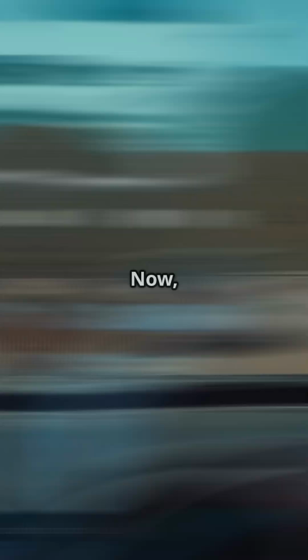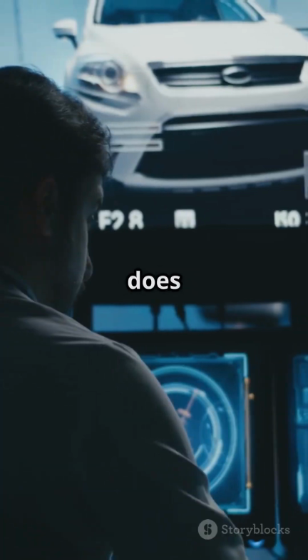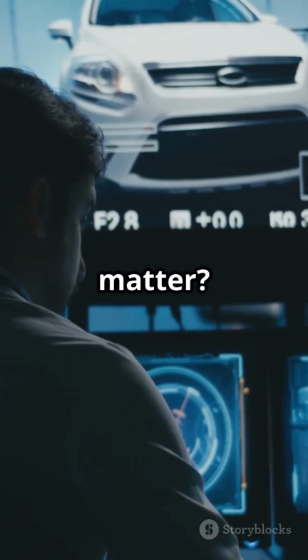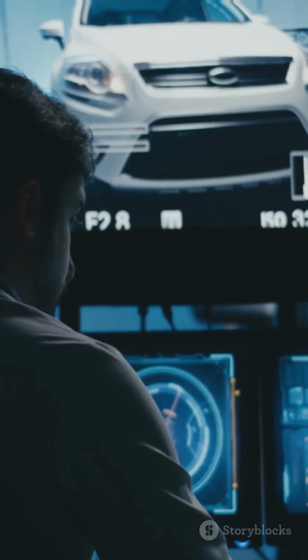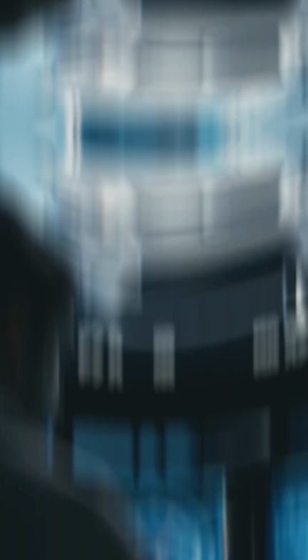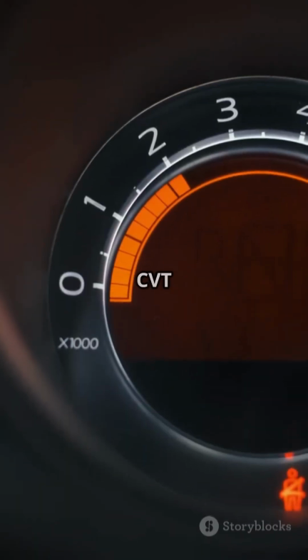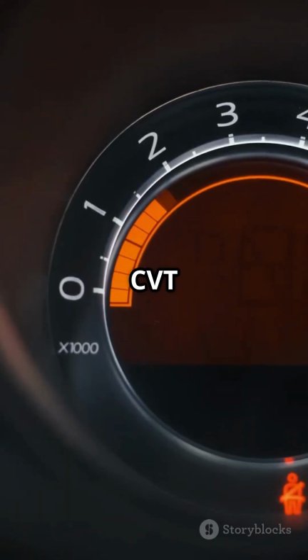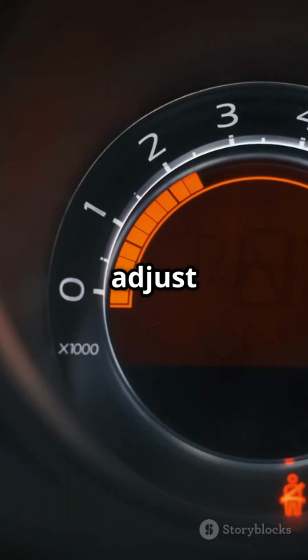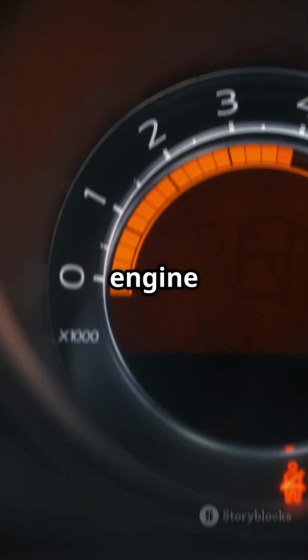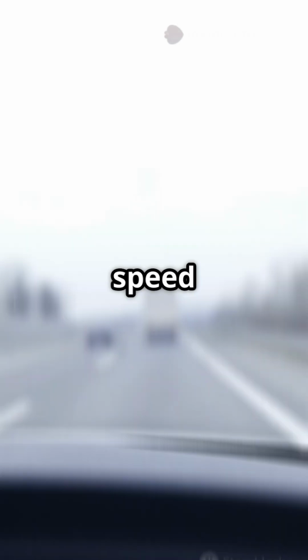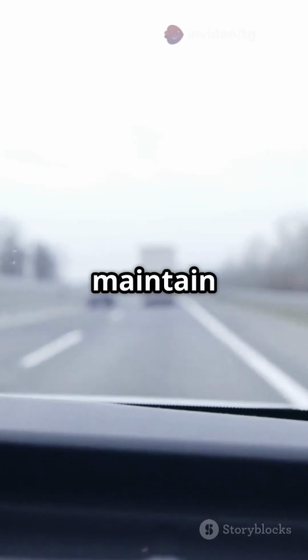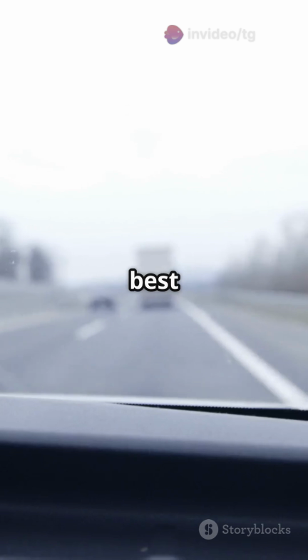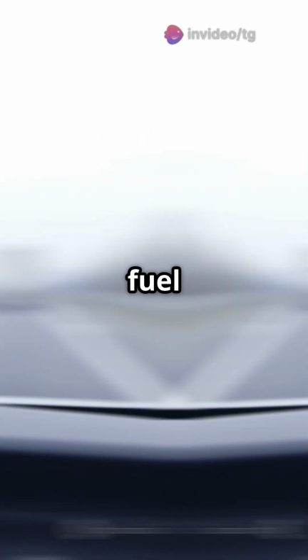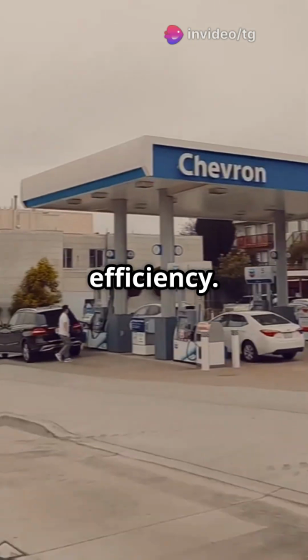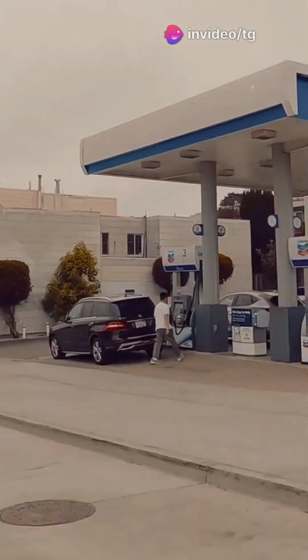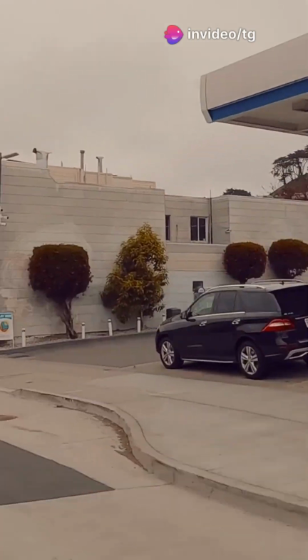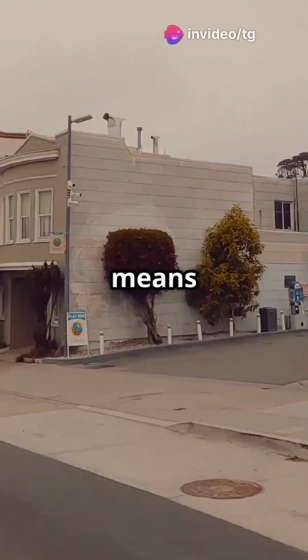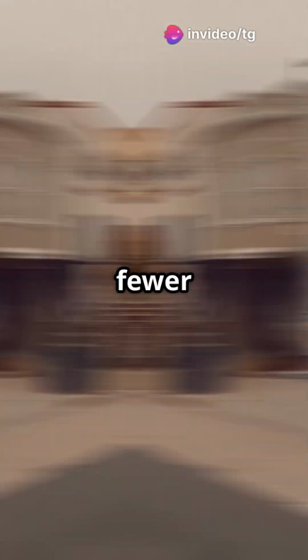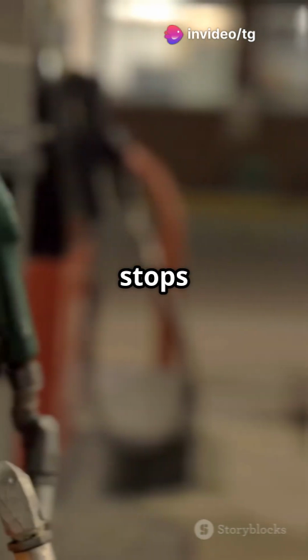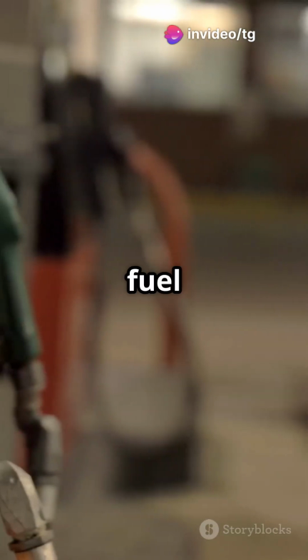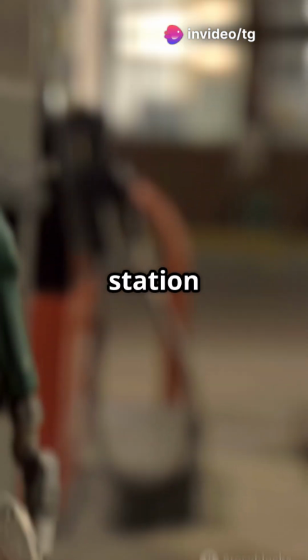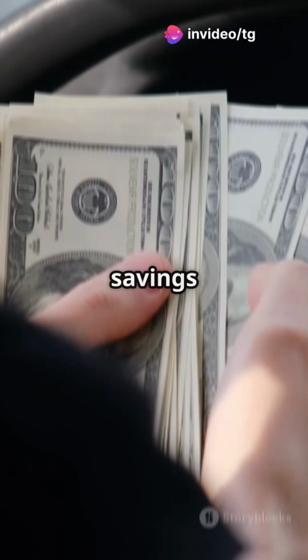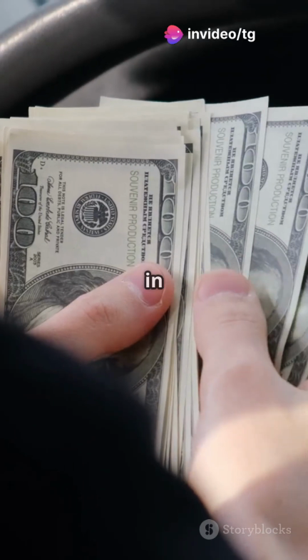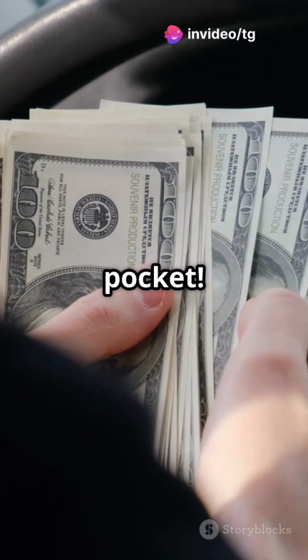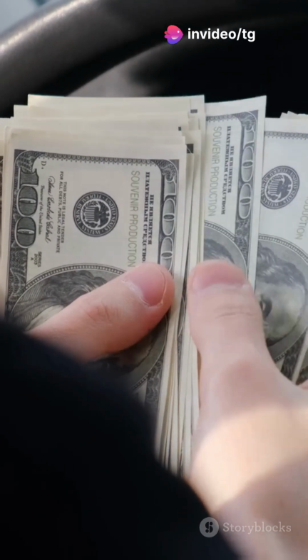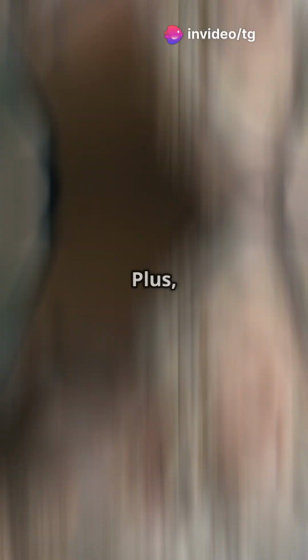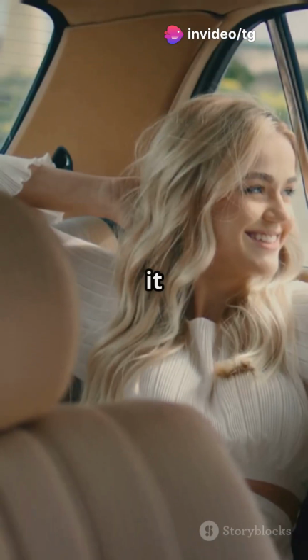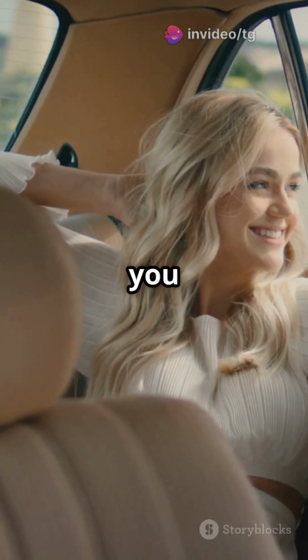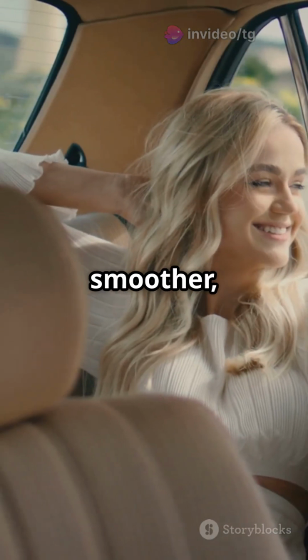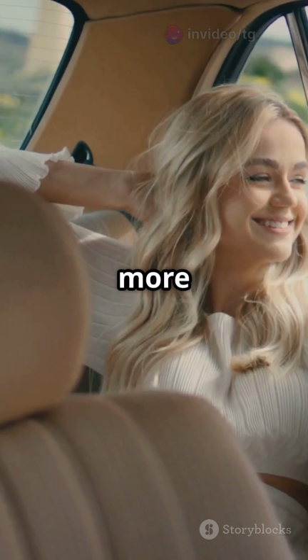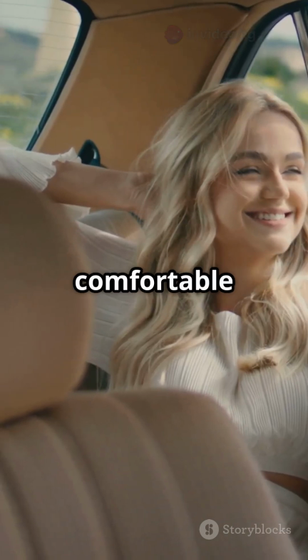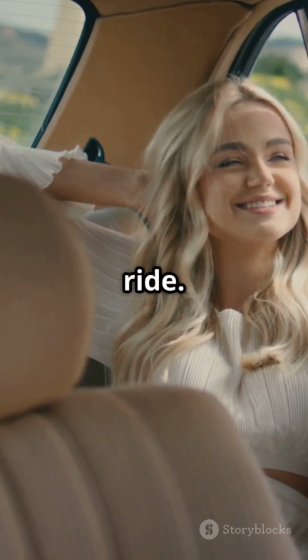Now why does it matter? Well, CVT can adjust the engine speed to maintain the best fuel efficiency. That means fewer stops at the fuel station and more savings in your pocket. Plus, it gives you a smoother, more comfortable ride.